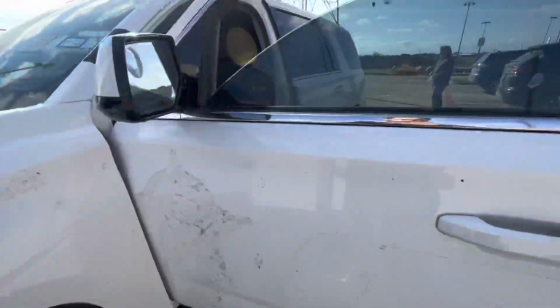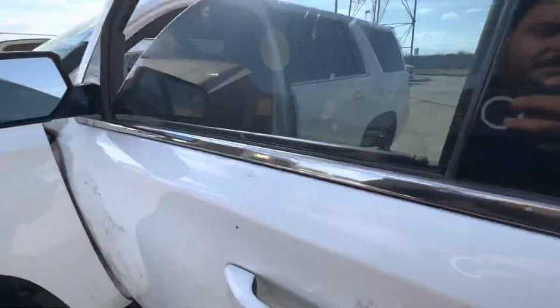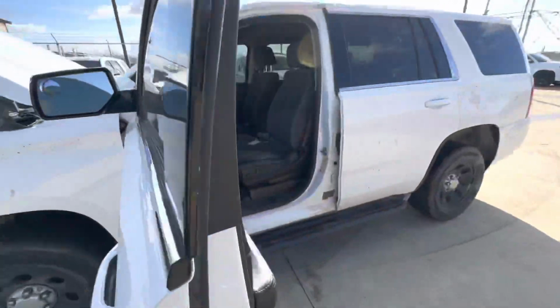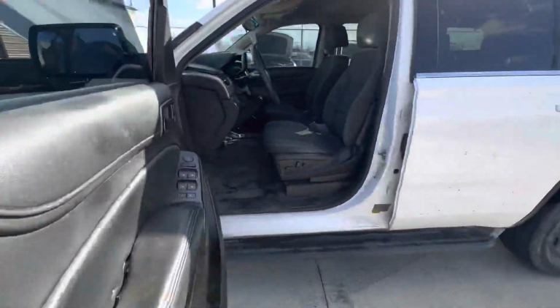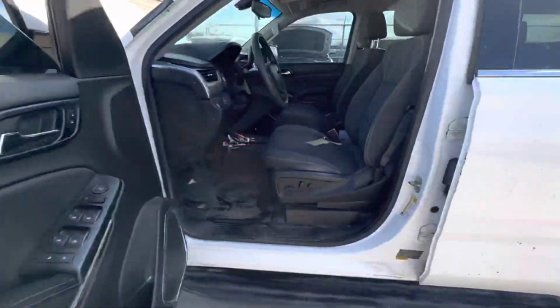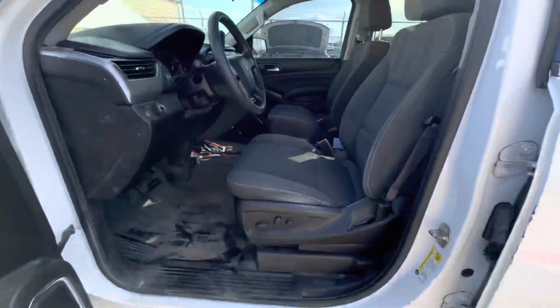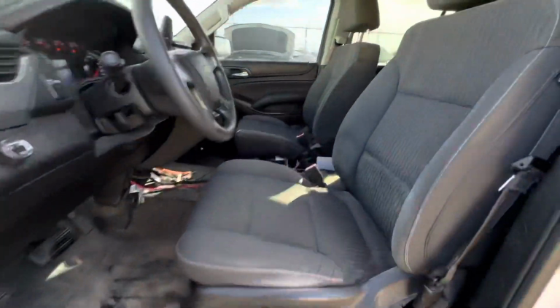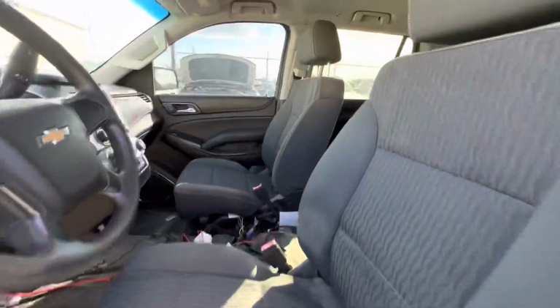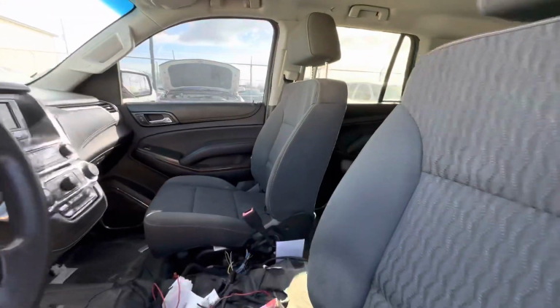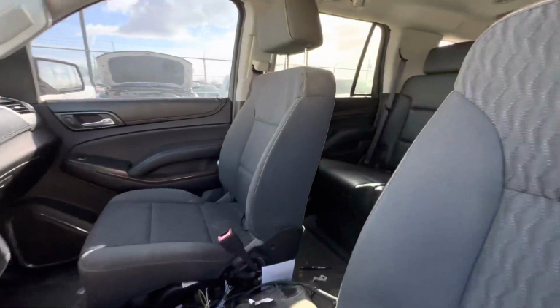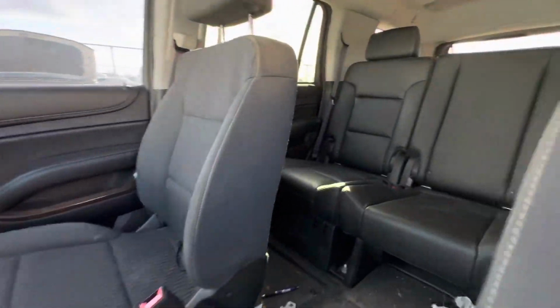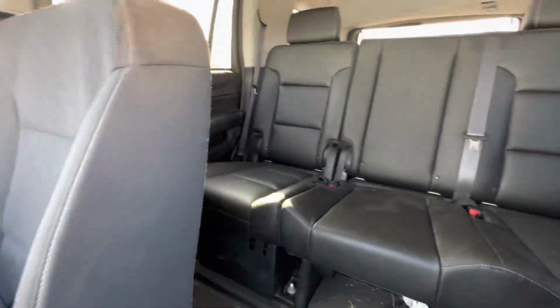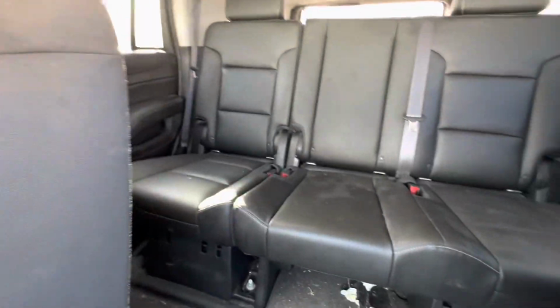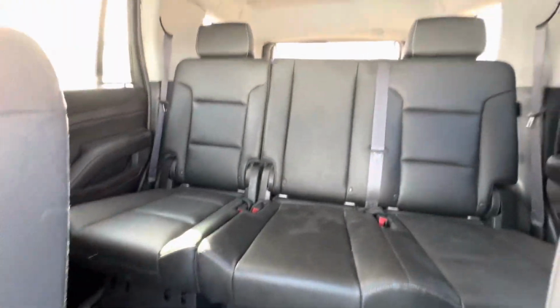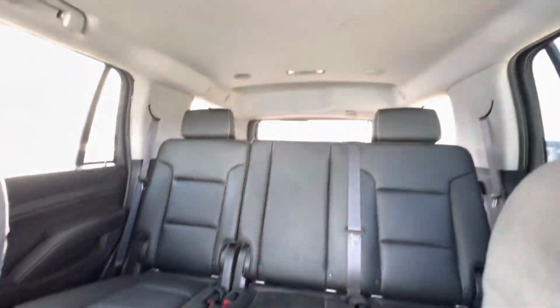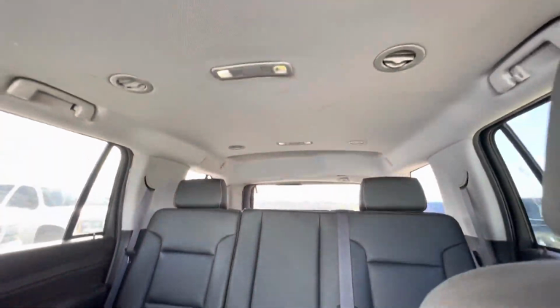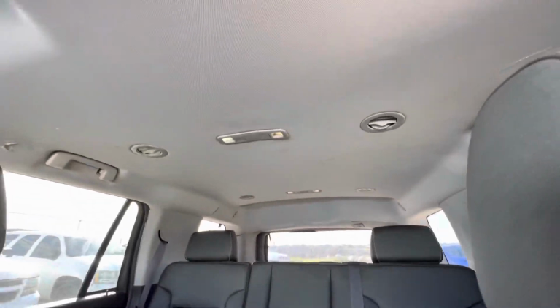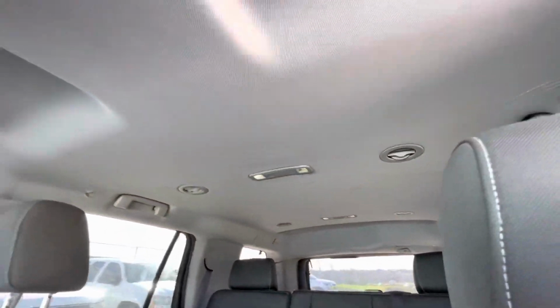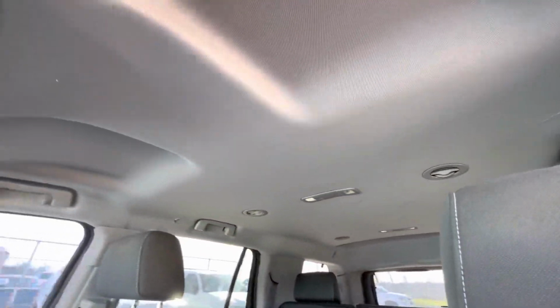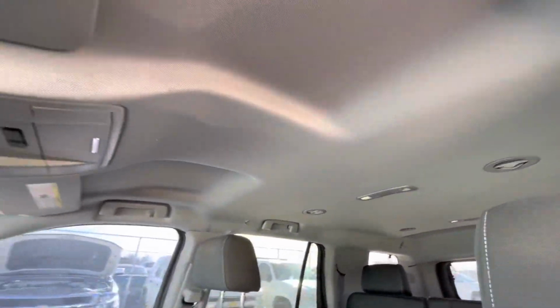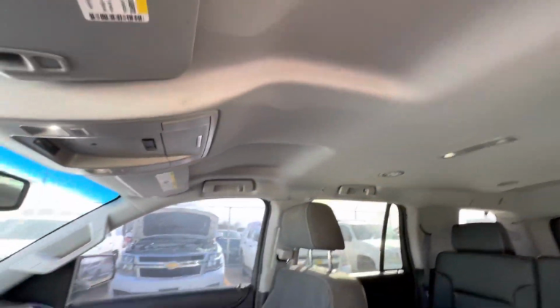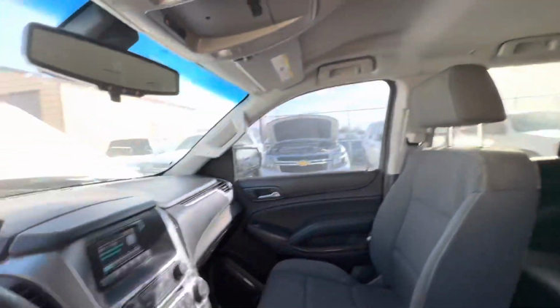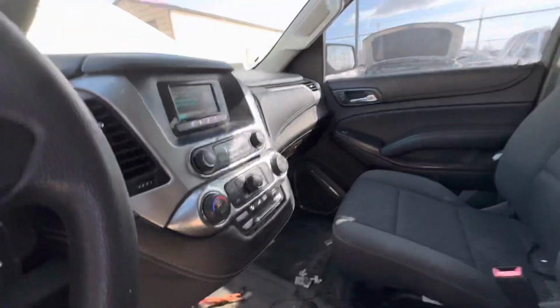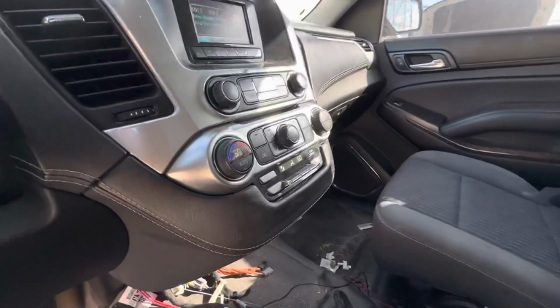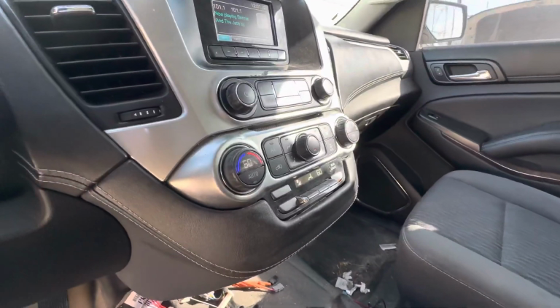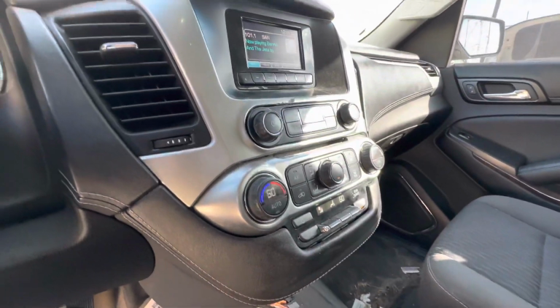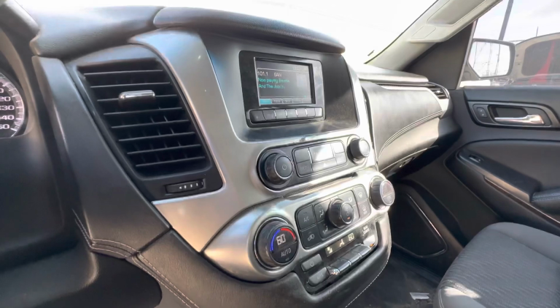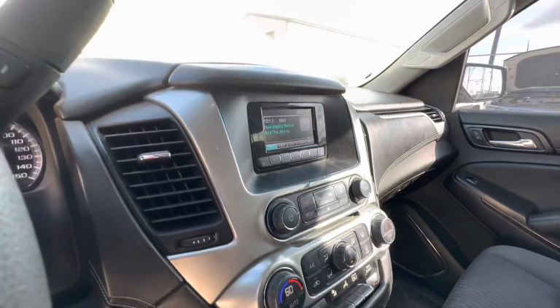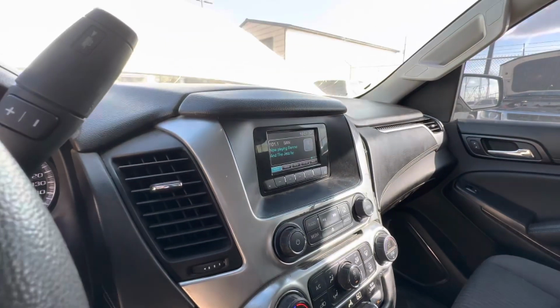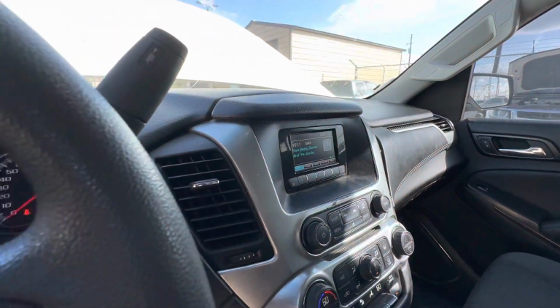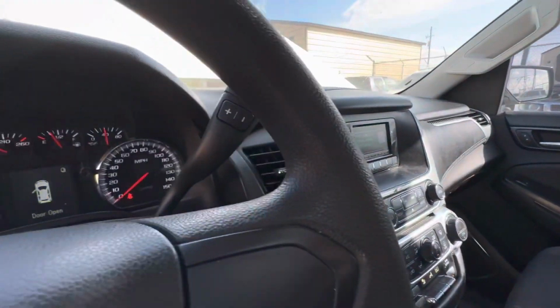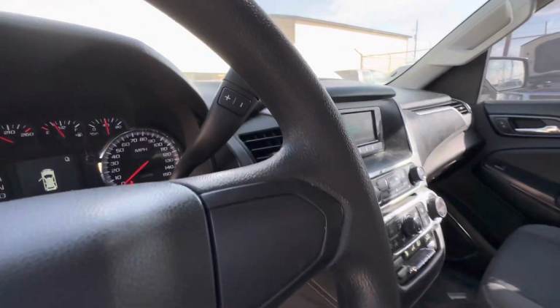On the interior, gray cloth up front, black vinyl in the rear. Headliner looks pretty clean. Center stack, super cold AC.